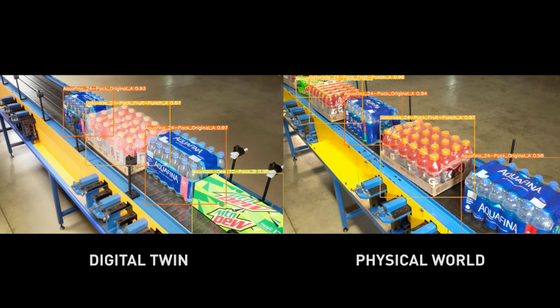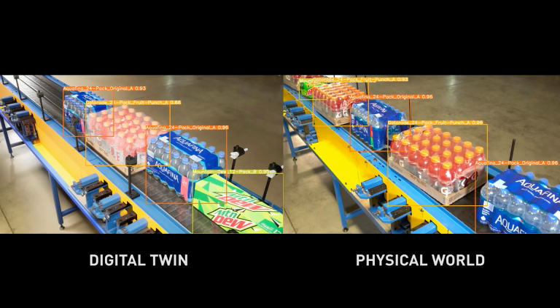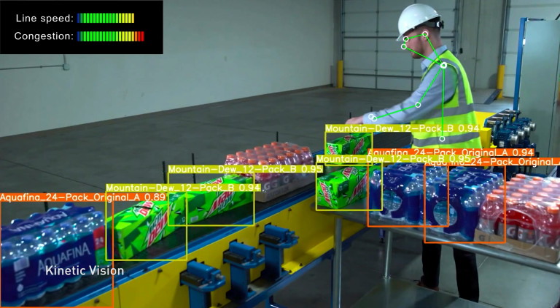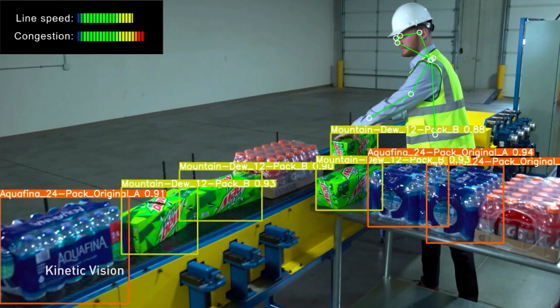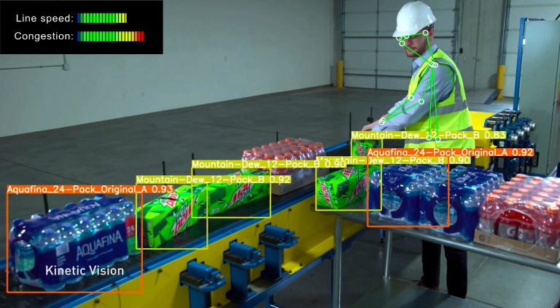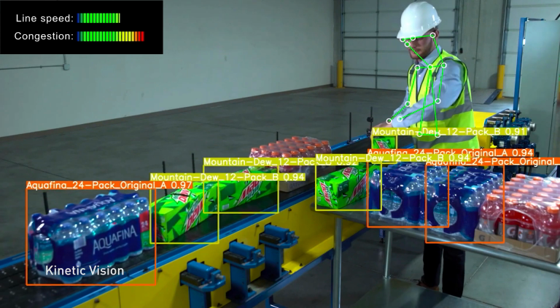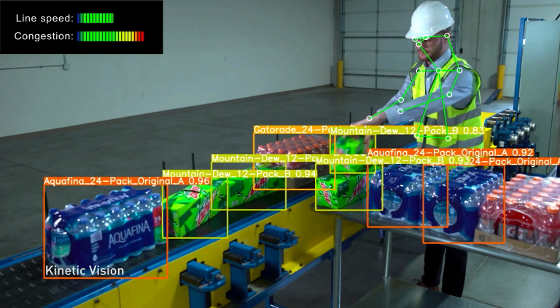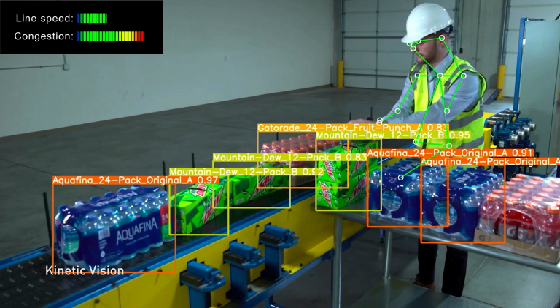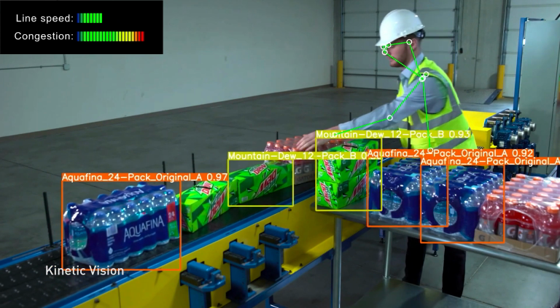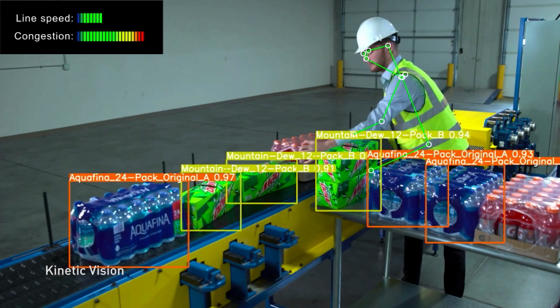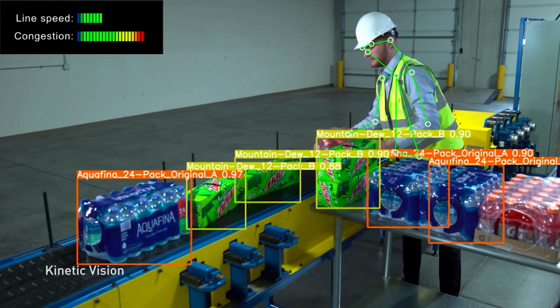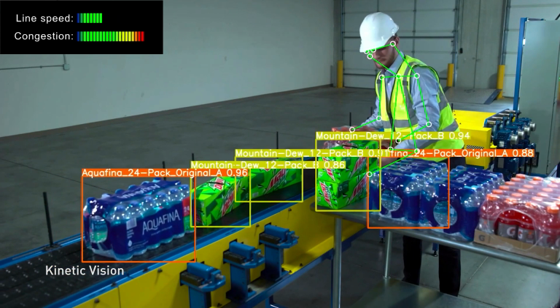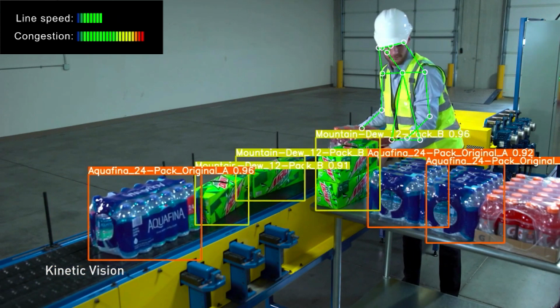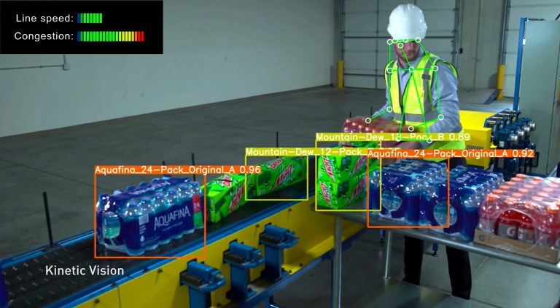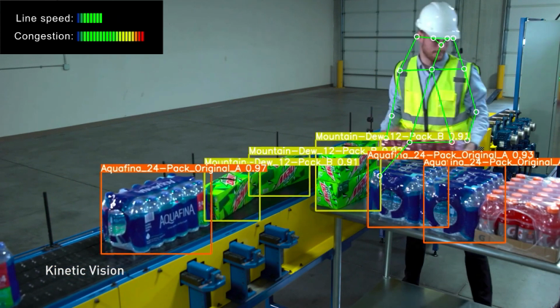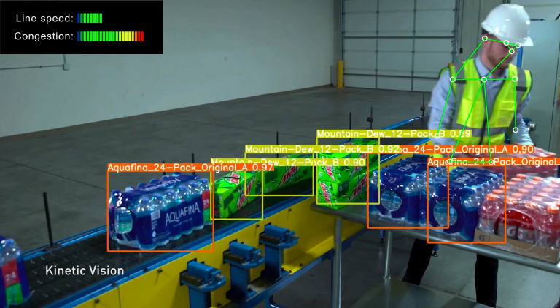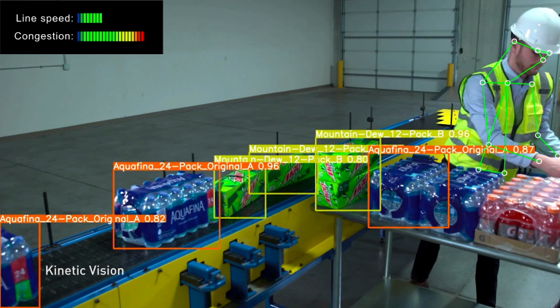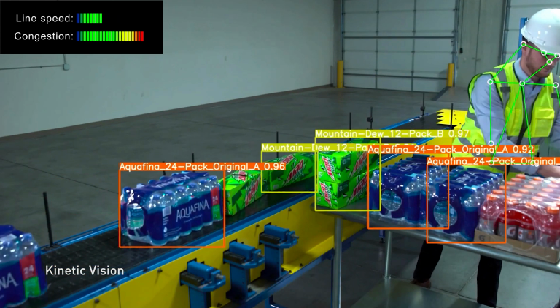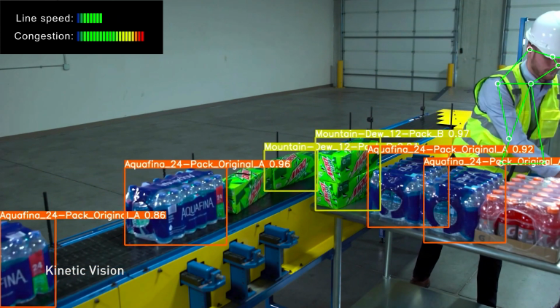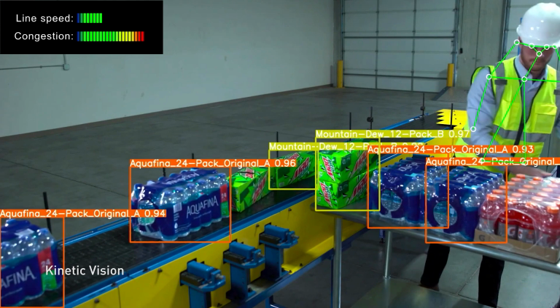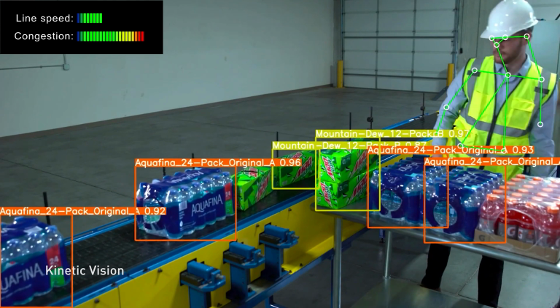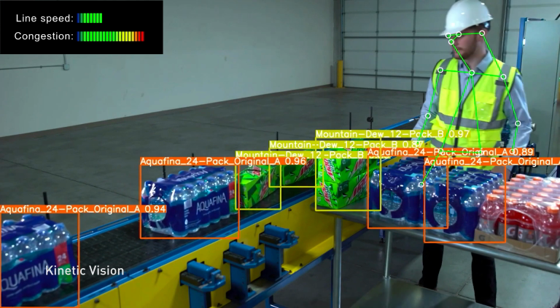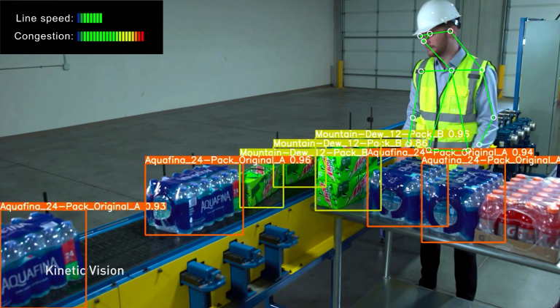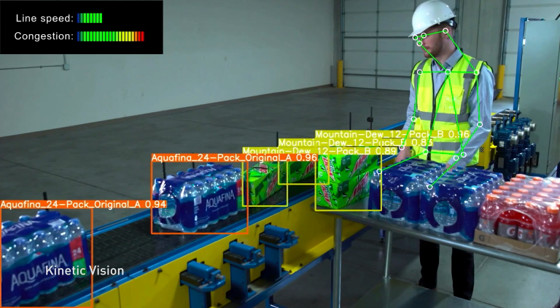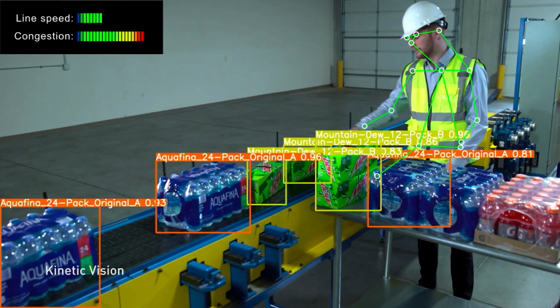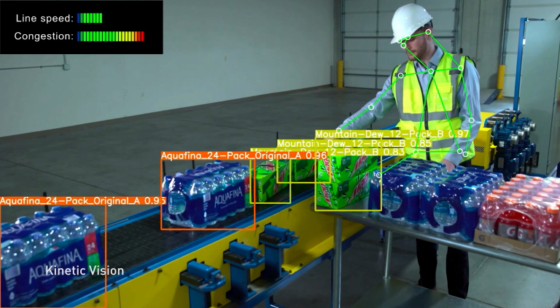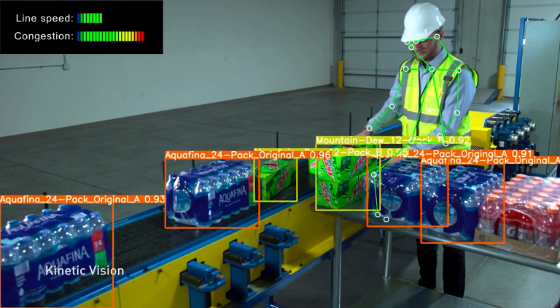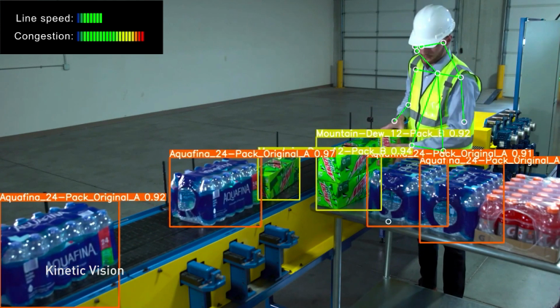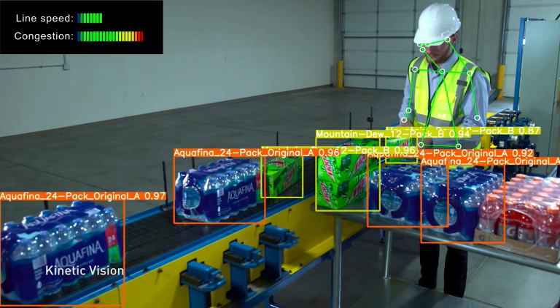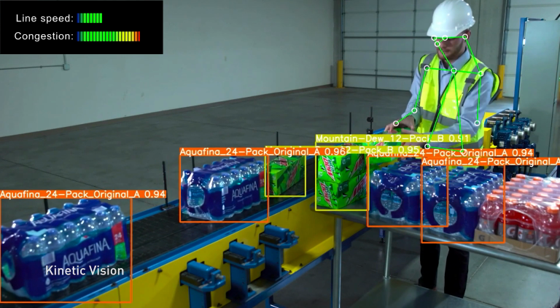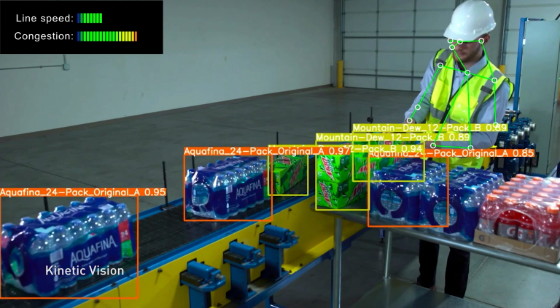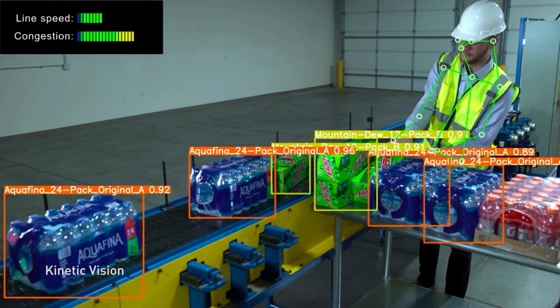From here, NVIDIA Metropolis applications monitor and adjust conveyor belt speed in real-time using AI-enabled computer vision, helping prevent congestion and downtime across miles of conveyor belts.